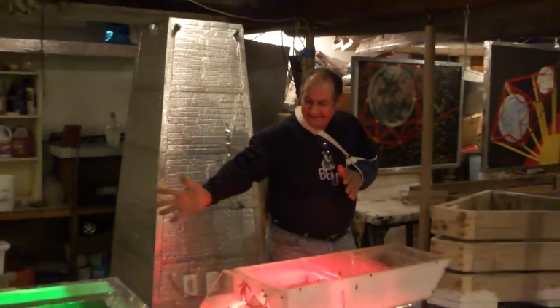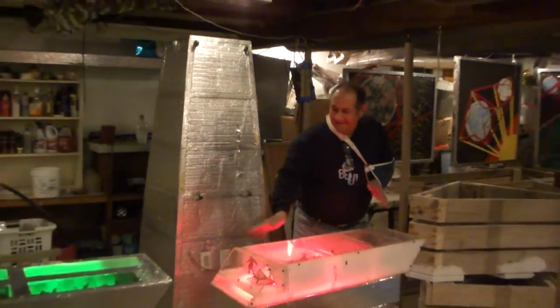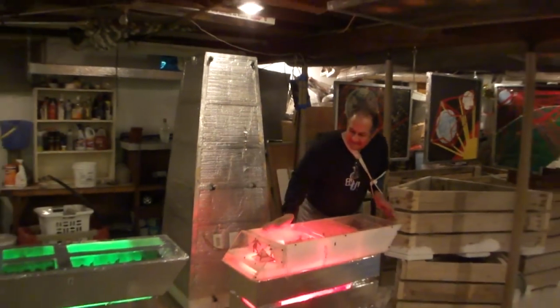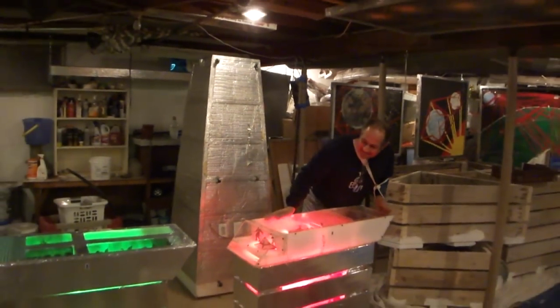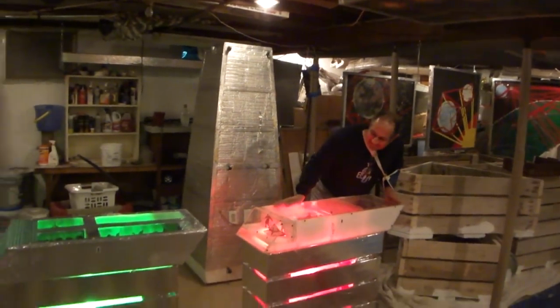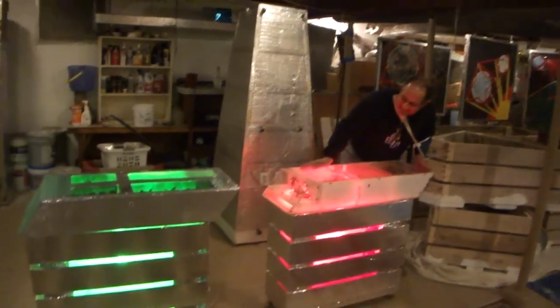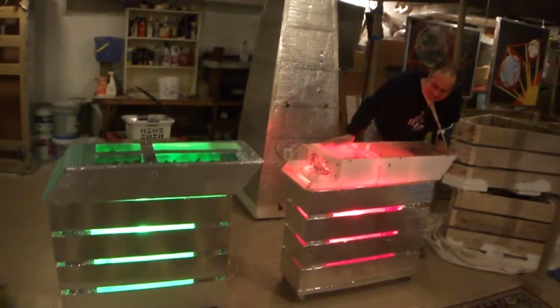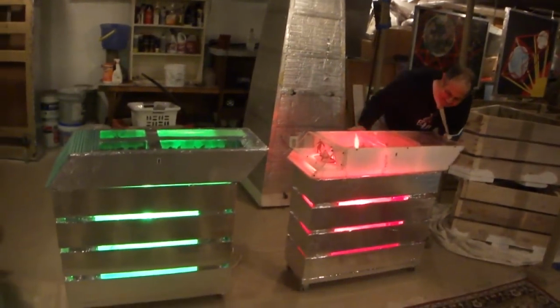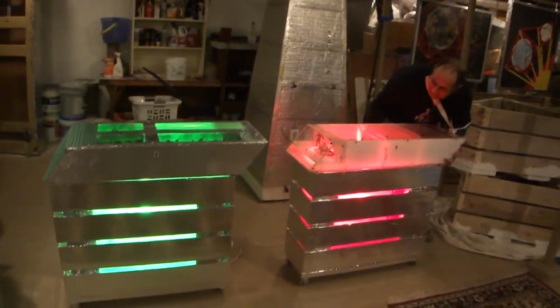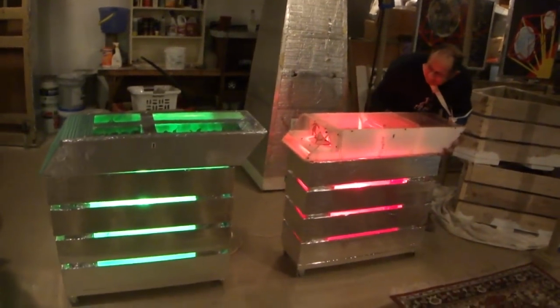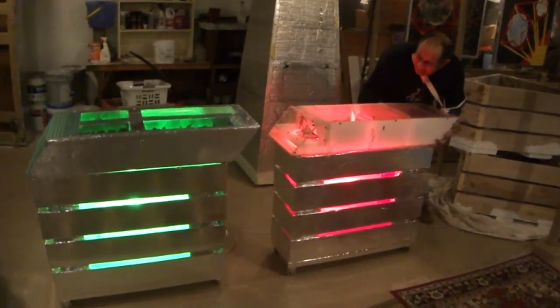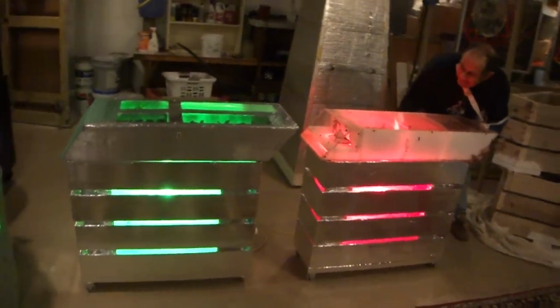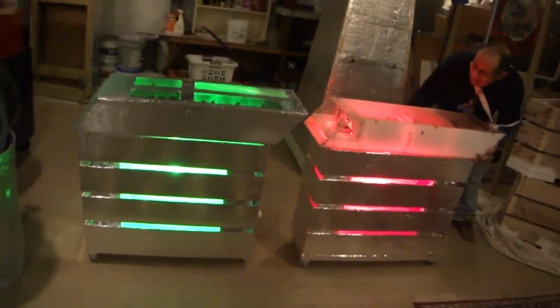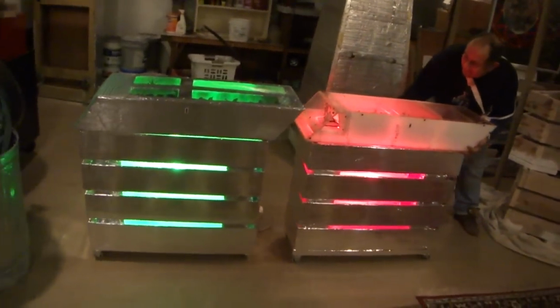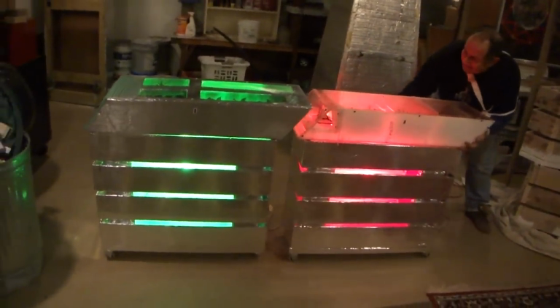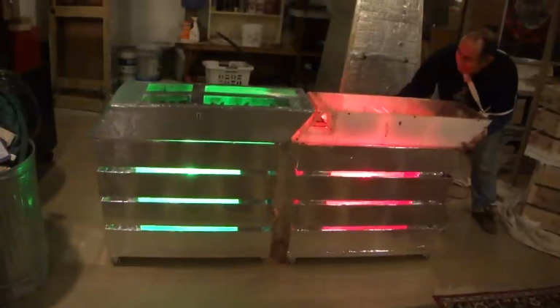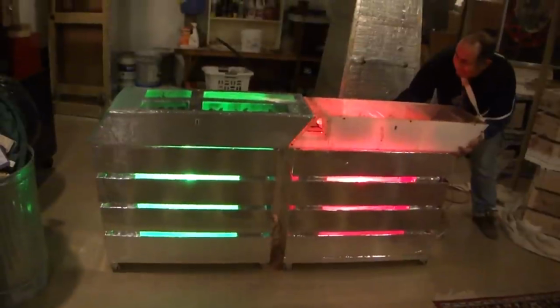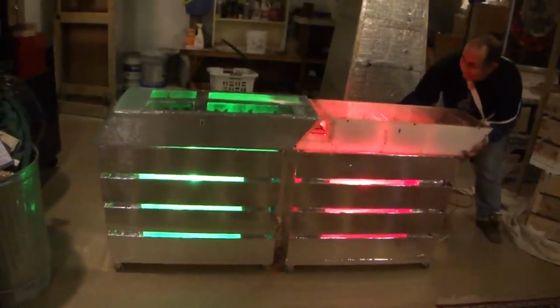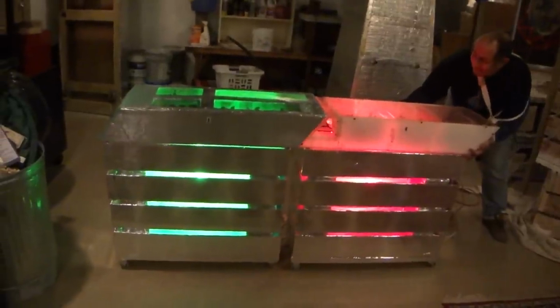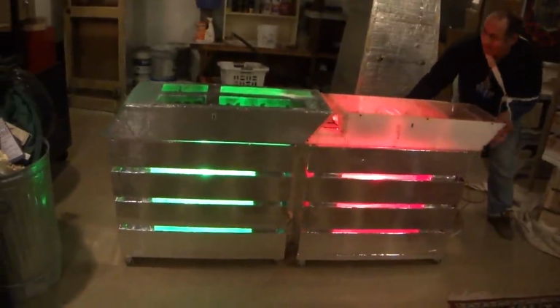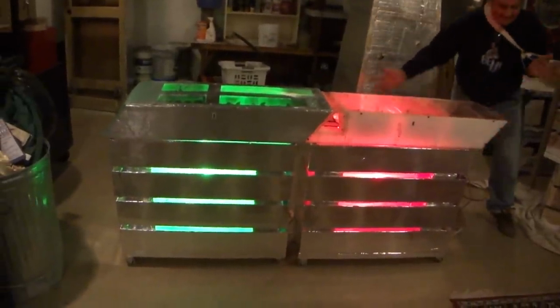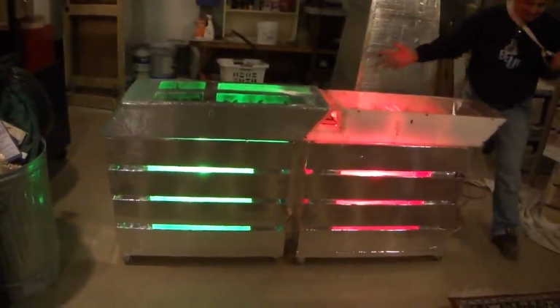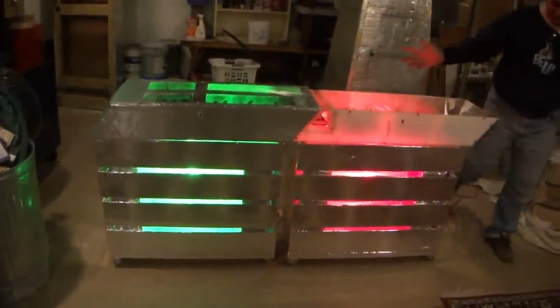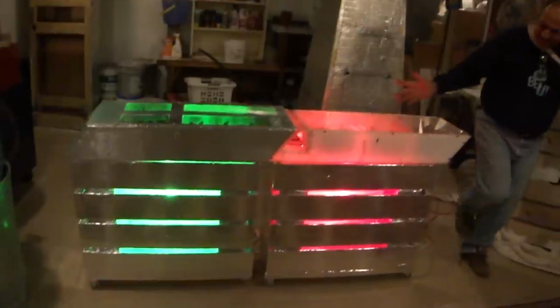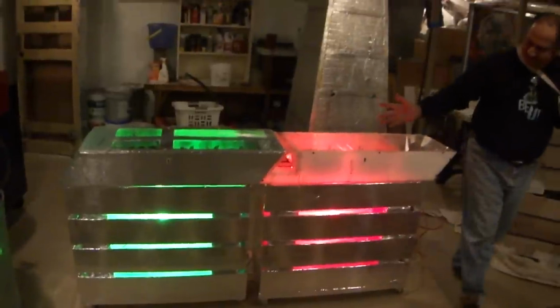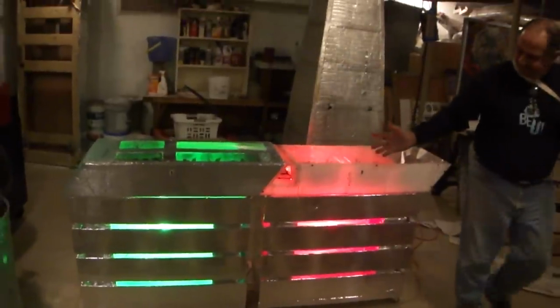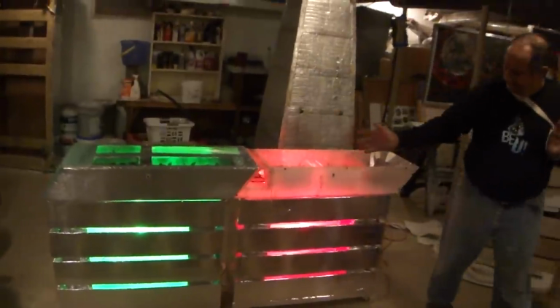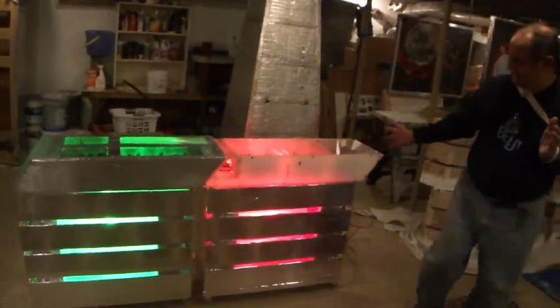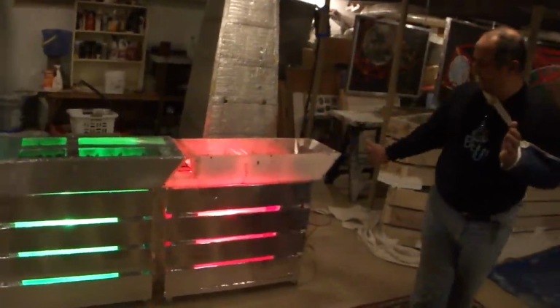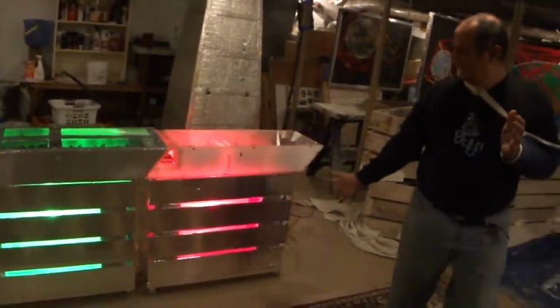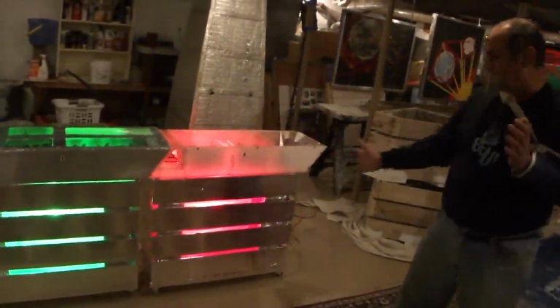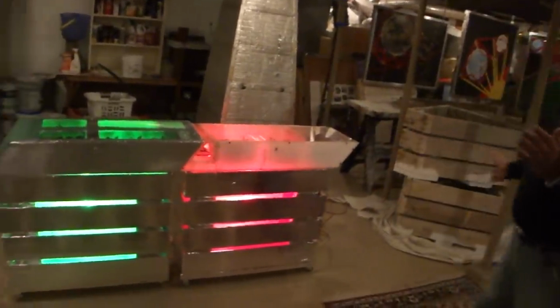Look at how beautiful the stands are, how they fit together, and how beautiful the lighting is. Thanks for watching.